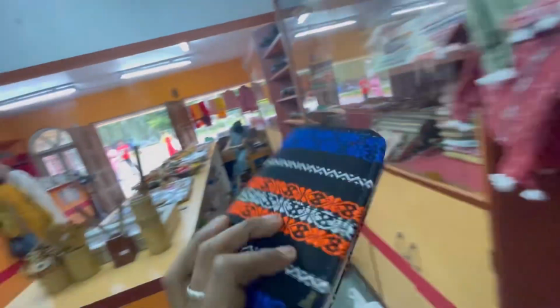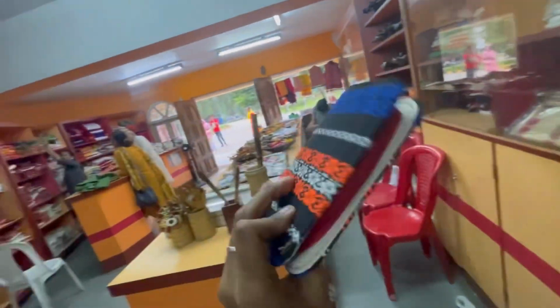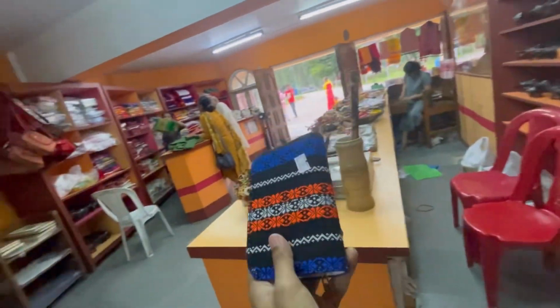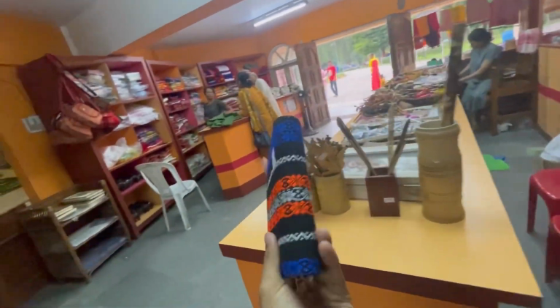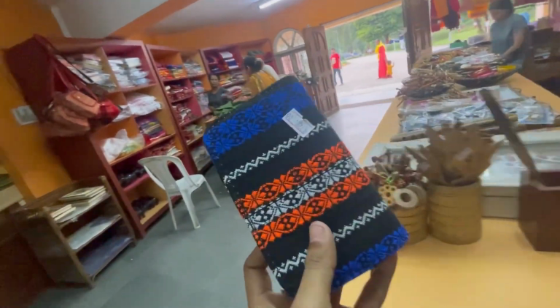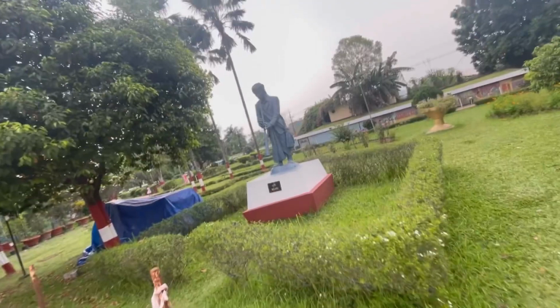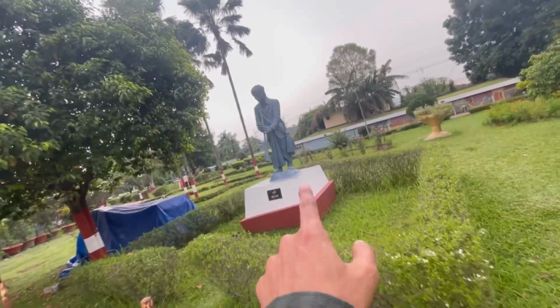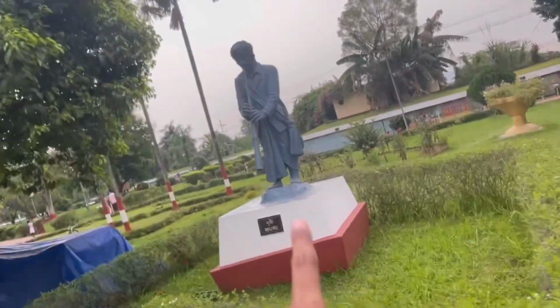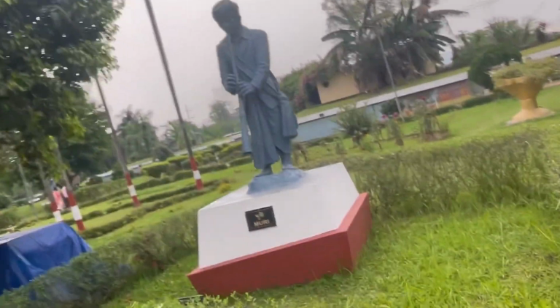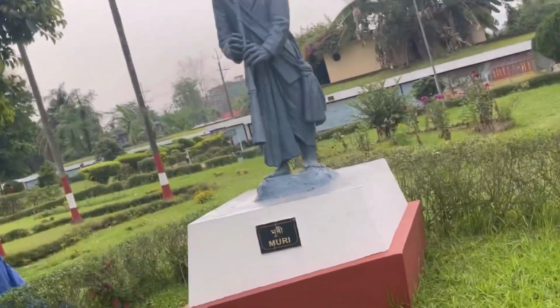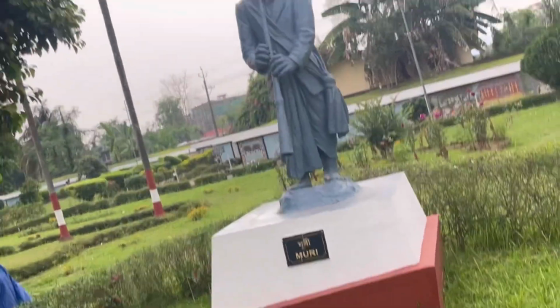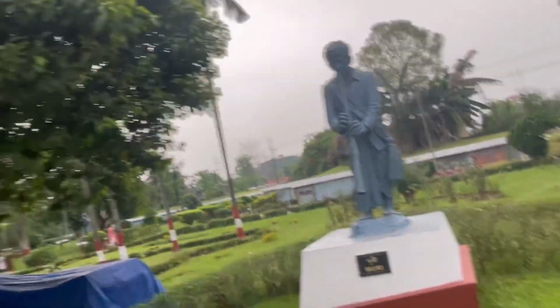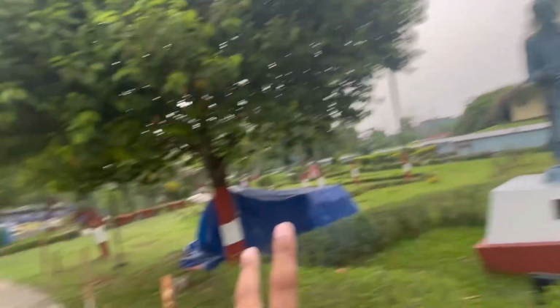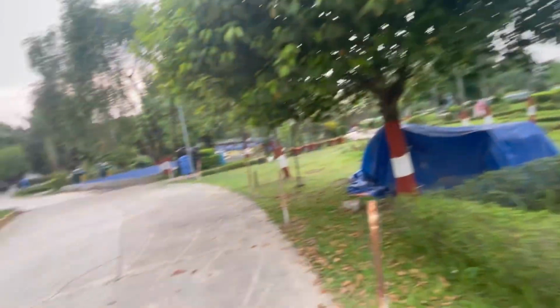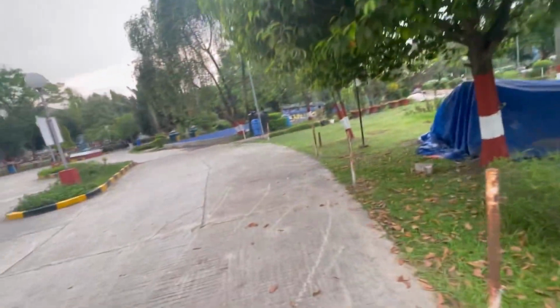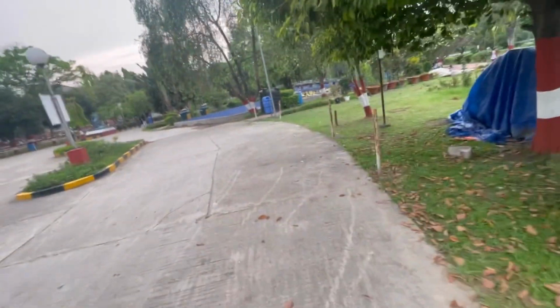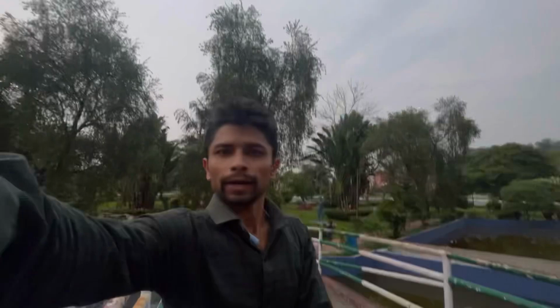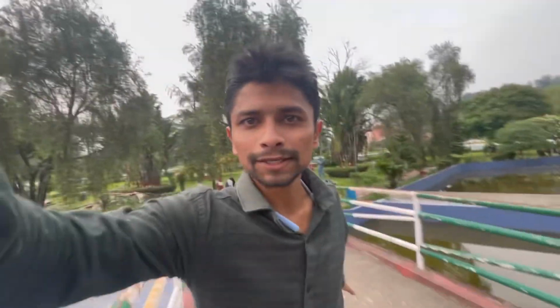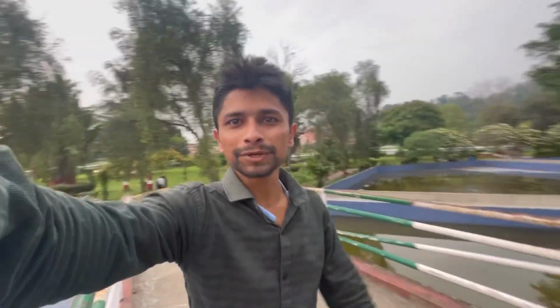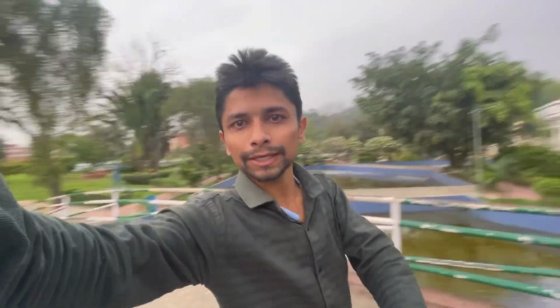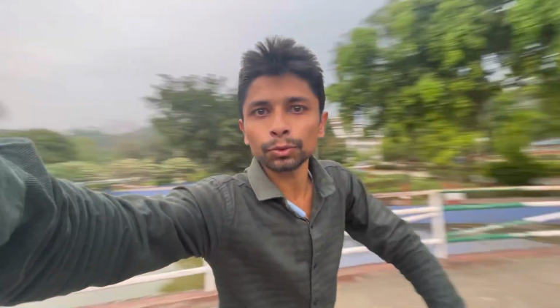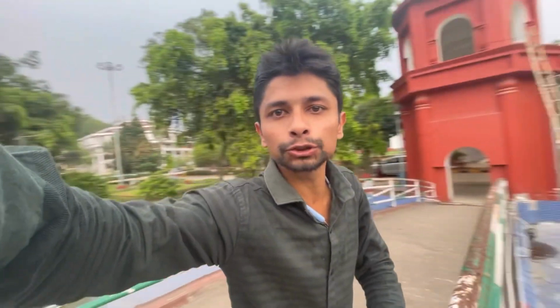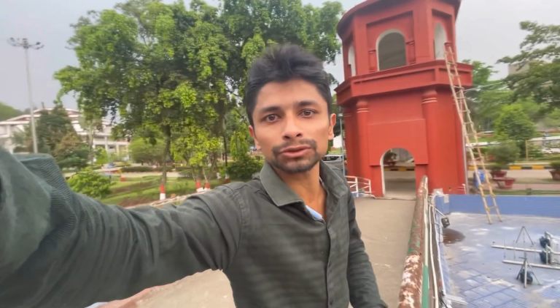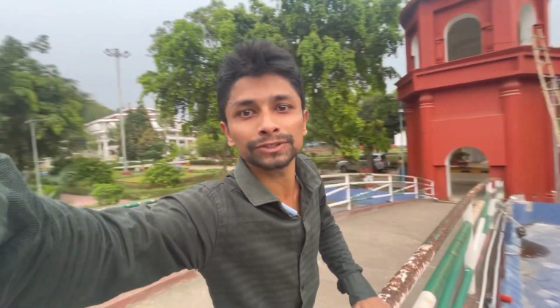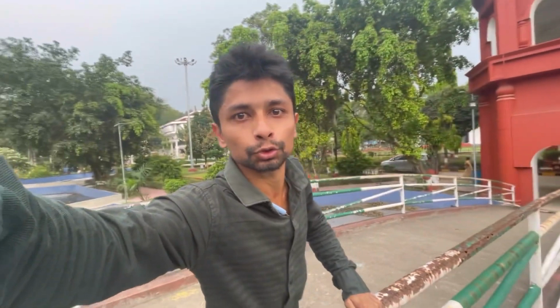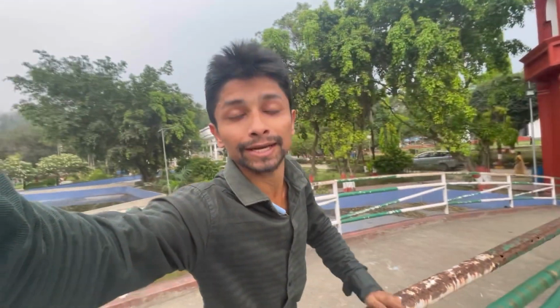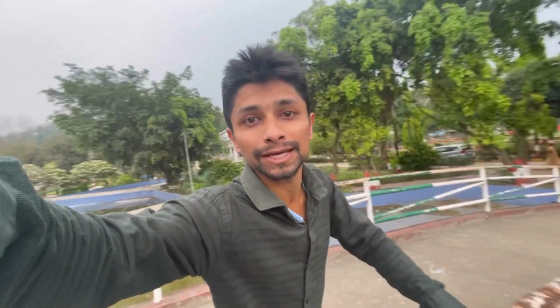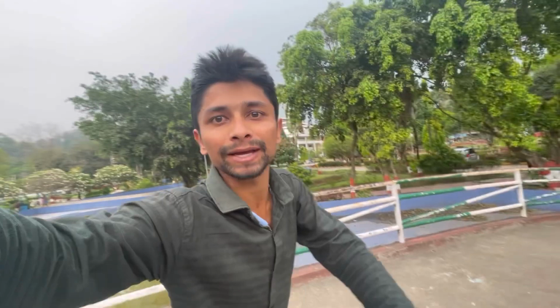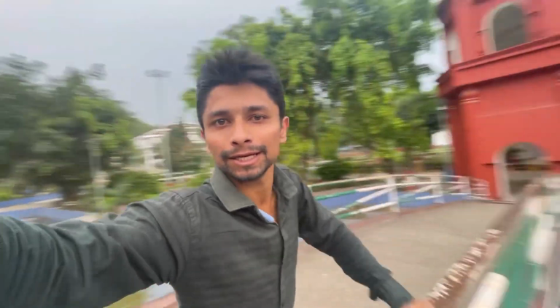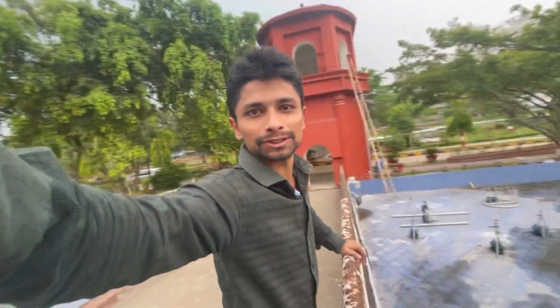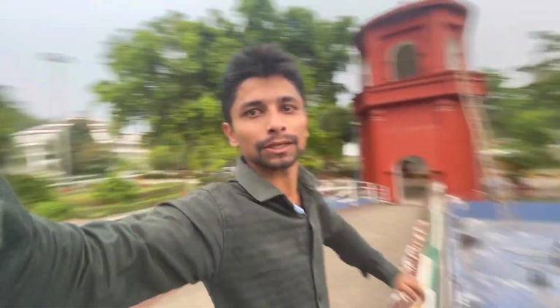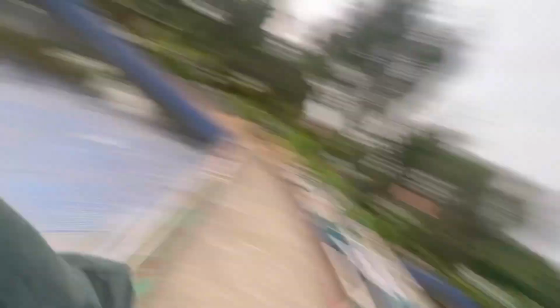Here, this is a statue of a person playing an instrument called Mori. What kind of Mori? I don't know. And this is the famous bridge of Kalakhetra where people used to take thousands and thousands of photos. And nowadays they make reels. So this is the bridge.